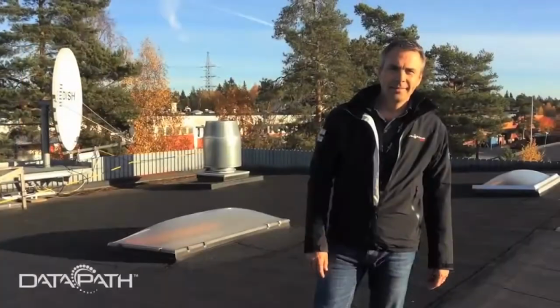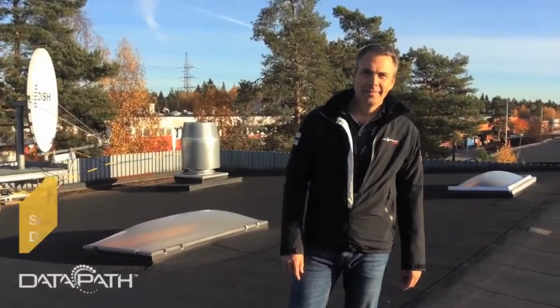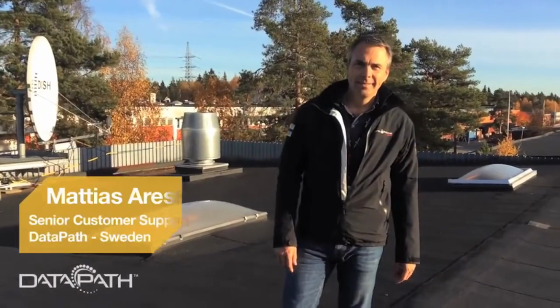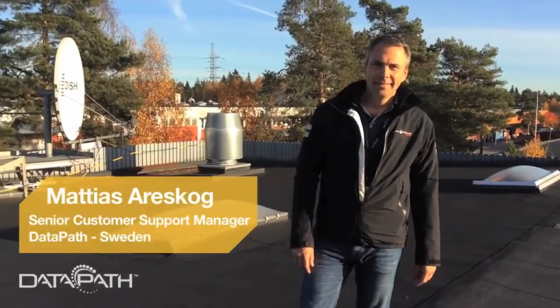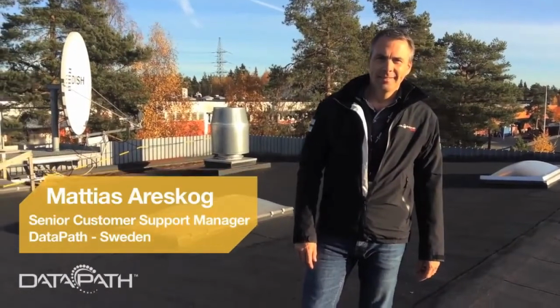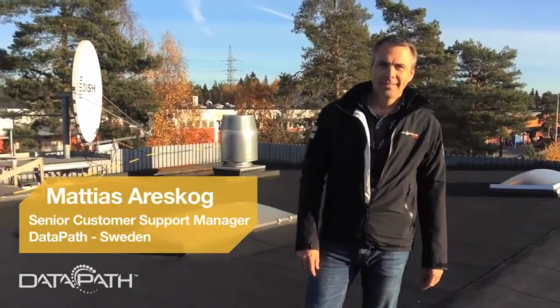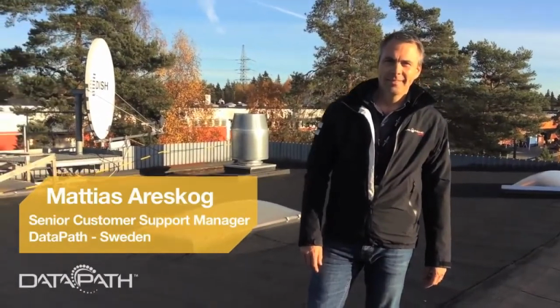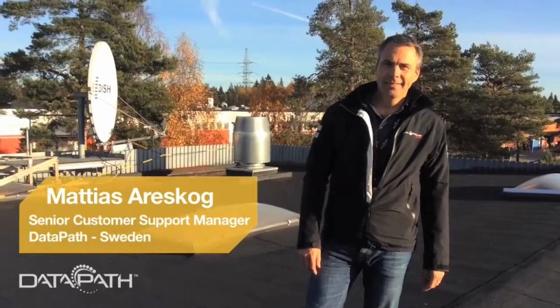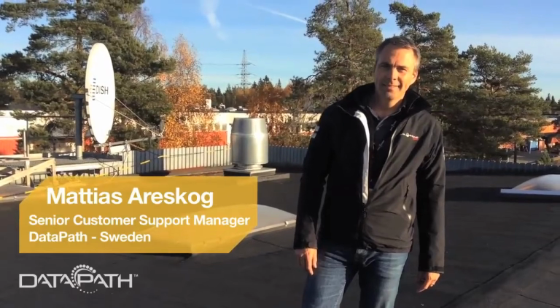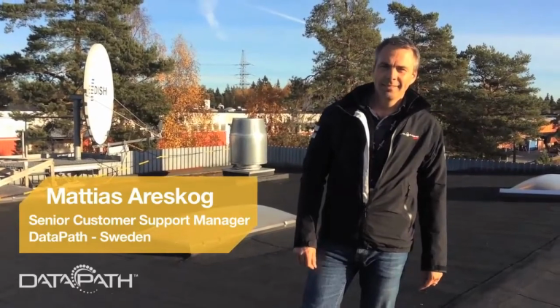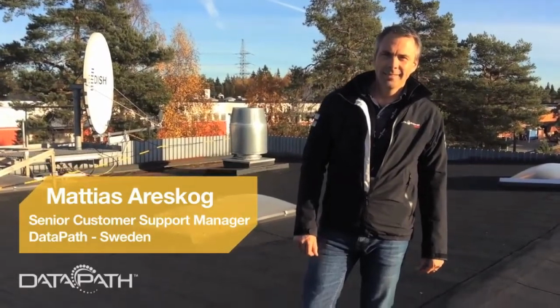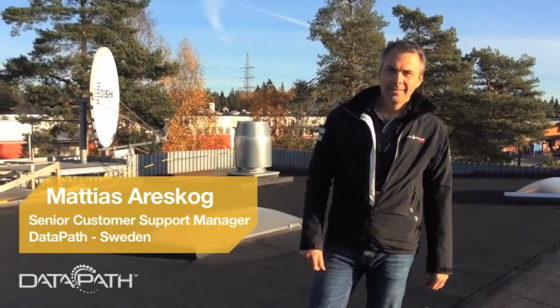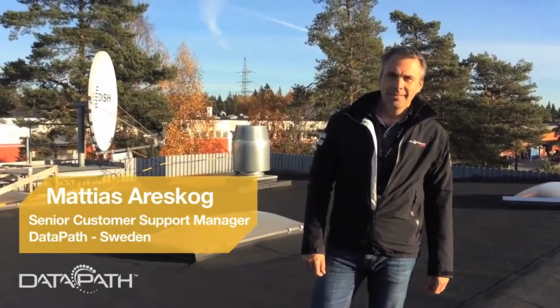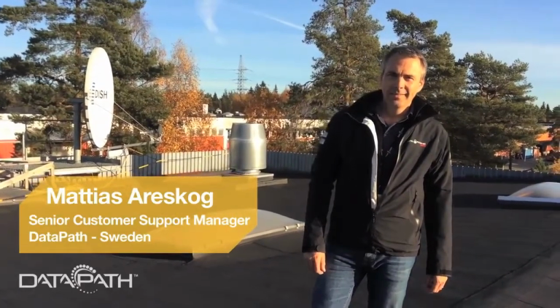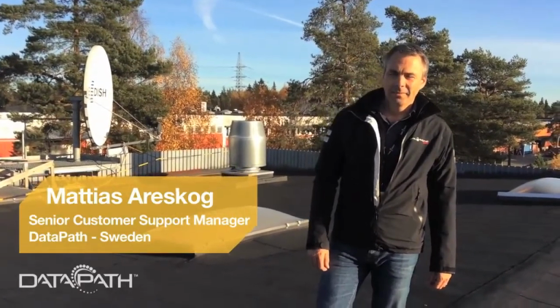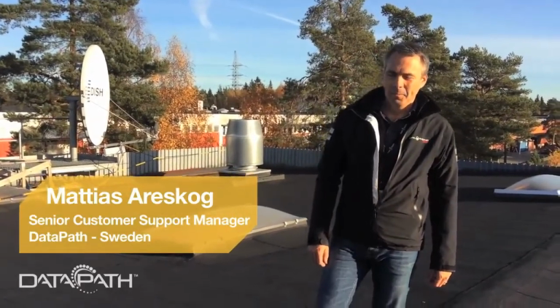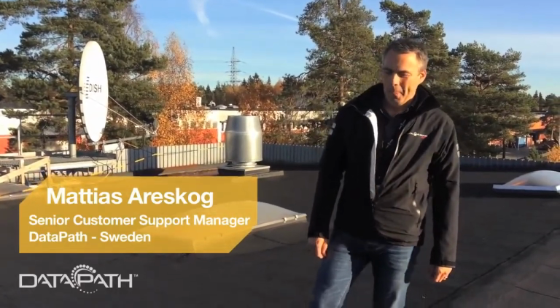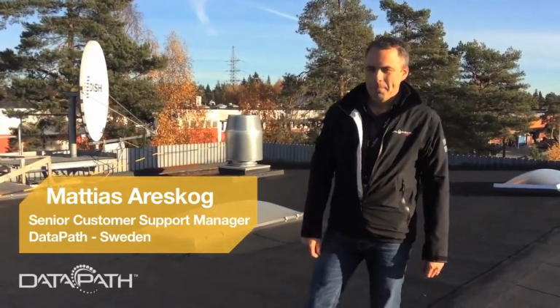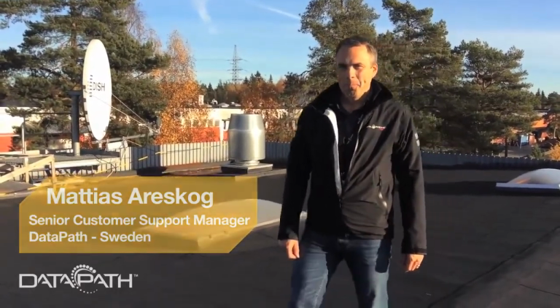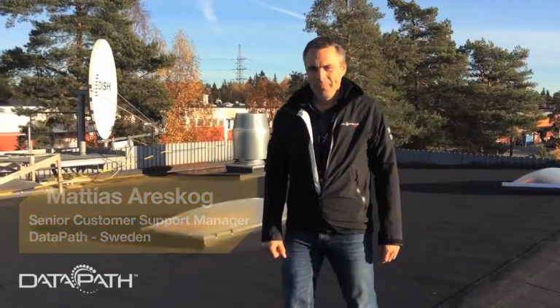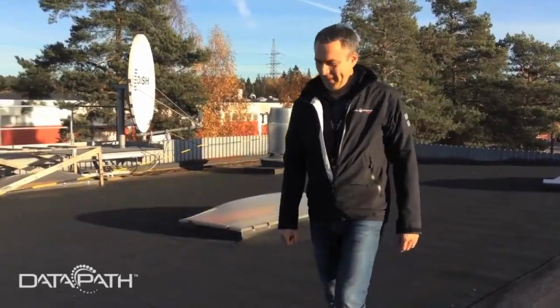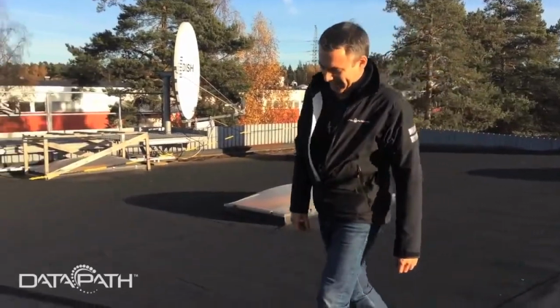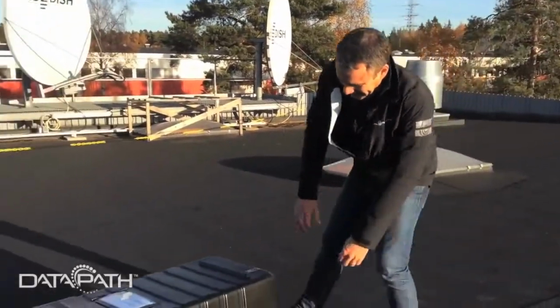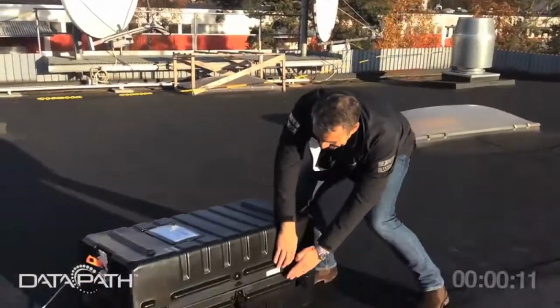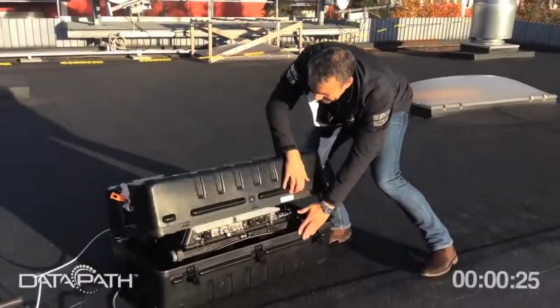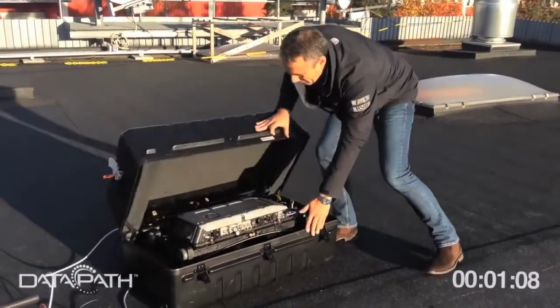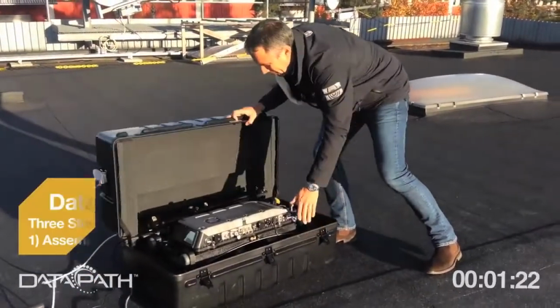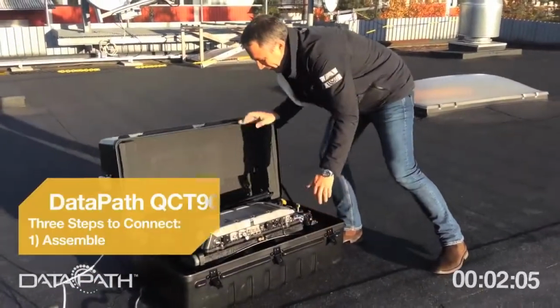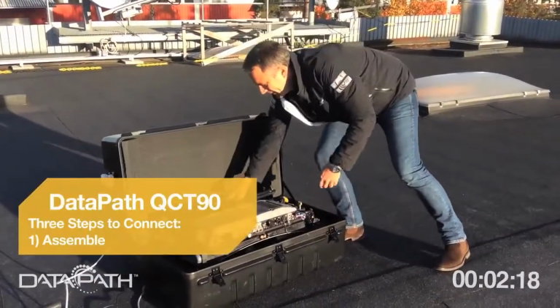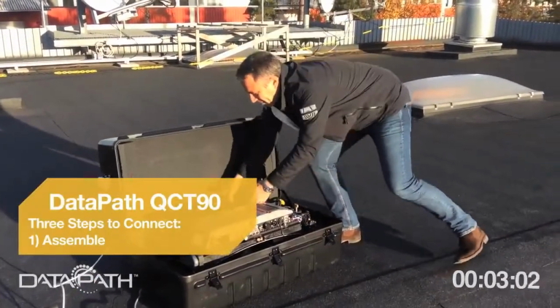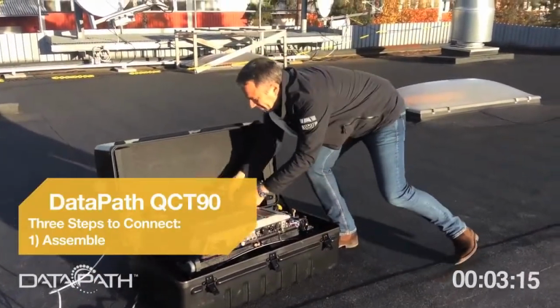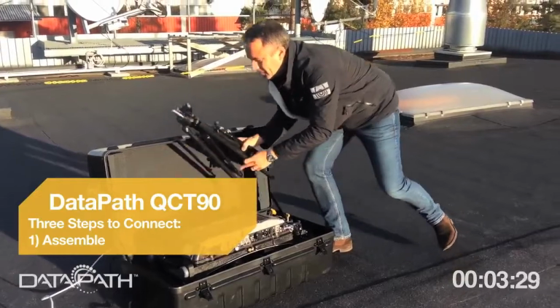Welcome to Sweden. We're on a rooftop somewhere in Sweden and we're going to show you the new Datapath V-SAT small deployable terminal. Mattias, go ahead. So it fits in a box — it's just two parts: the tripod and the unit.